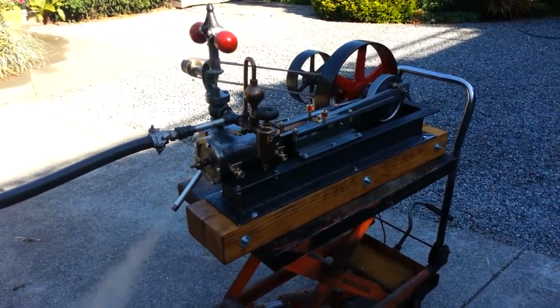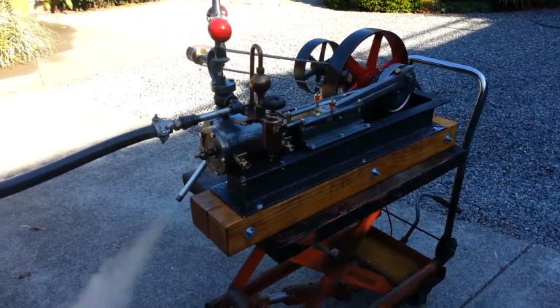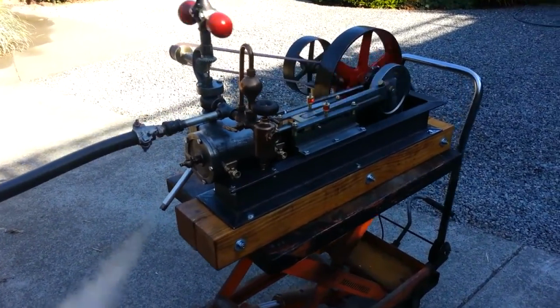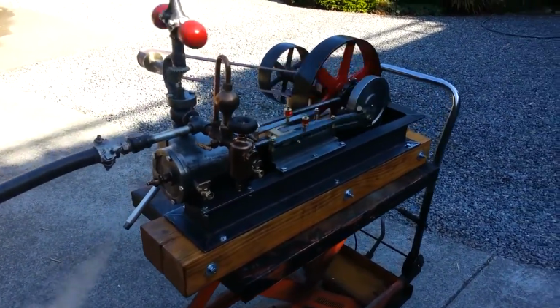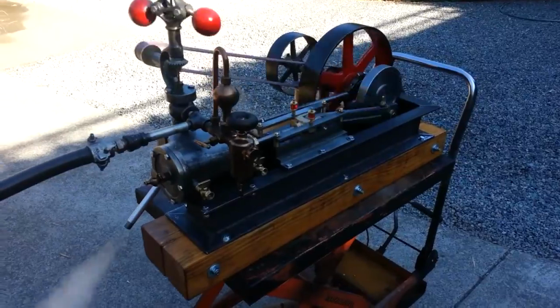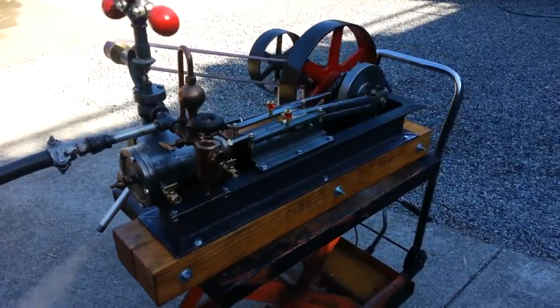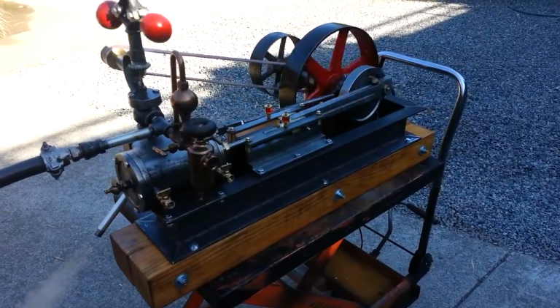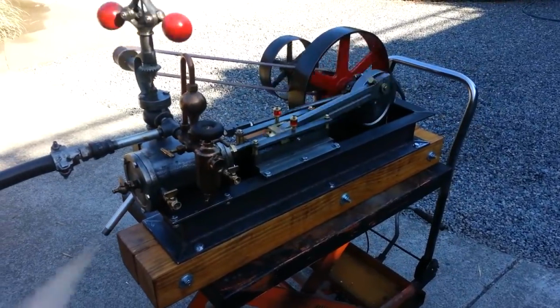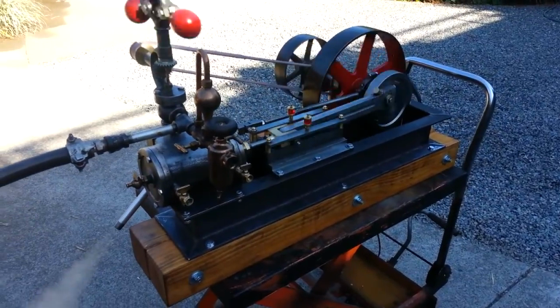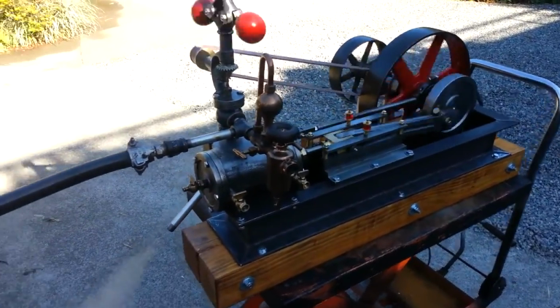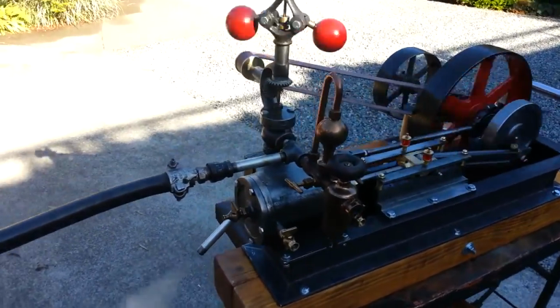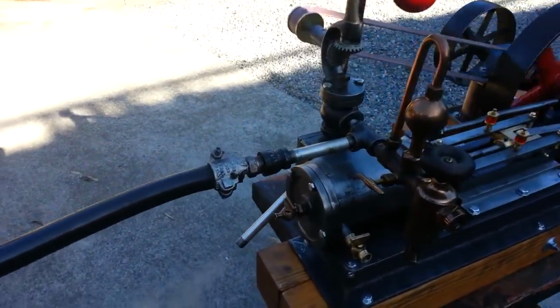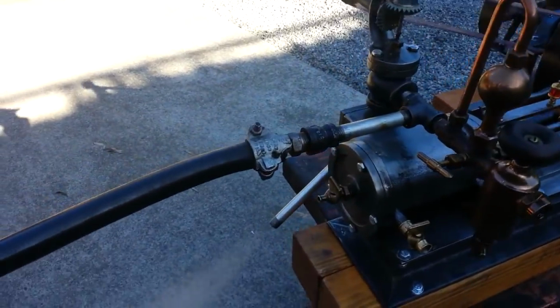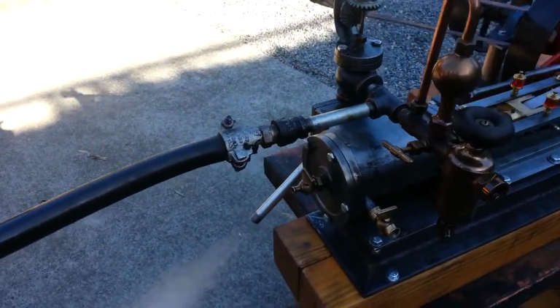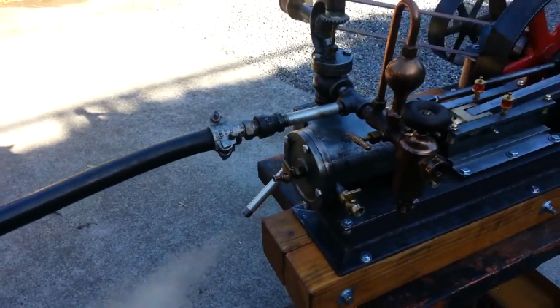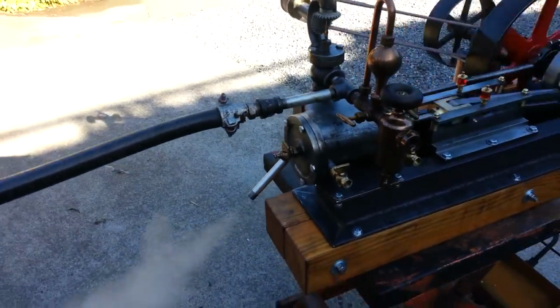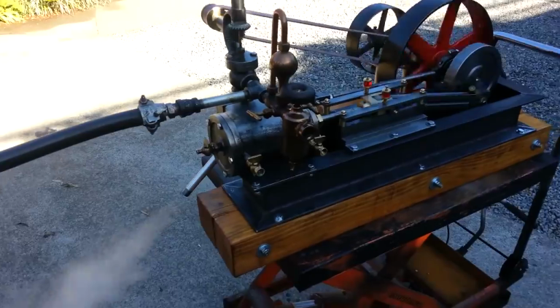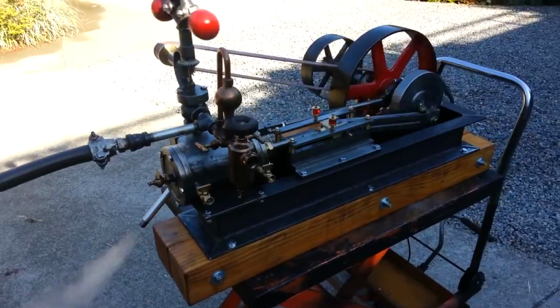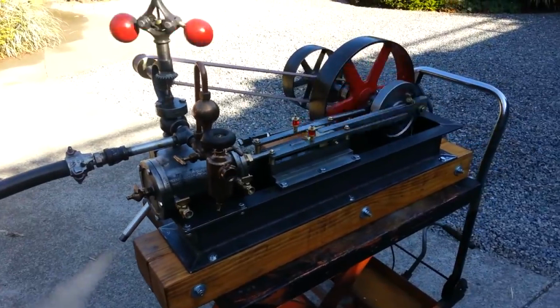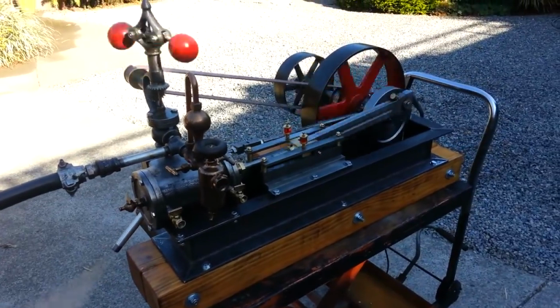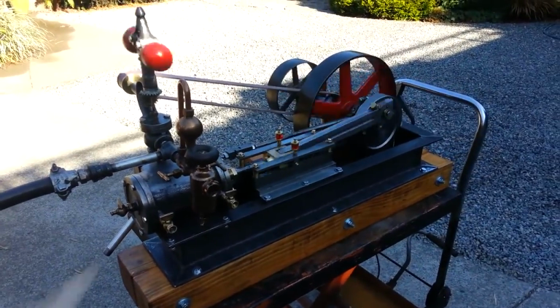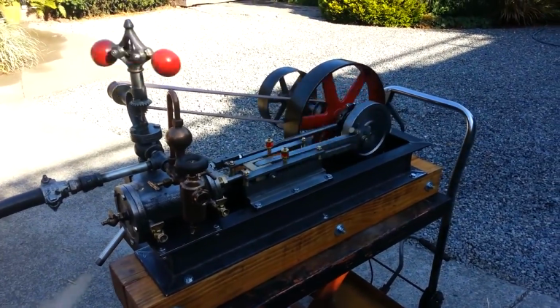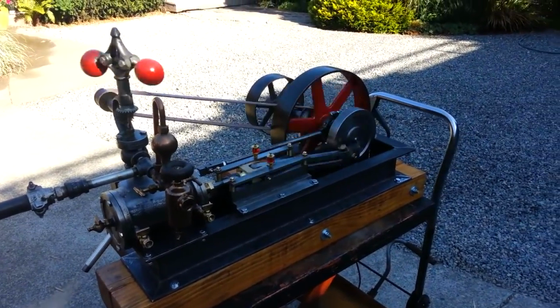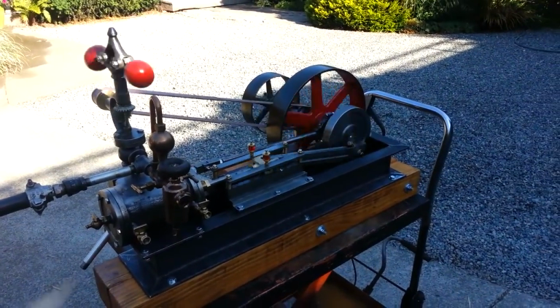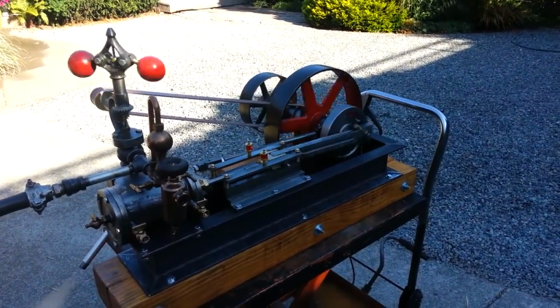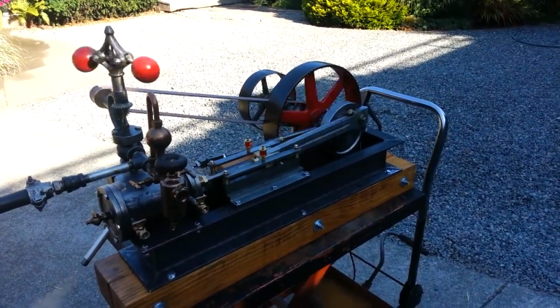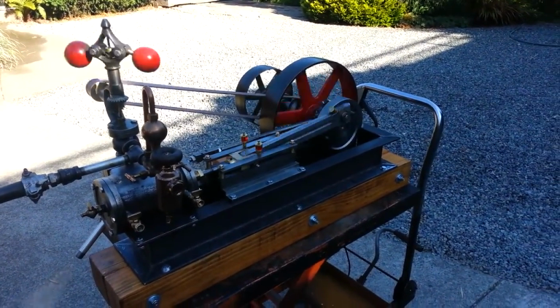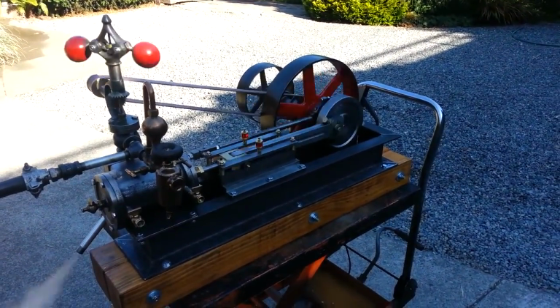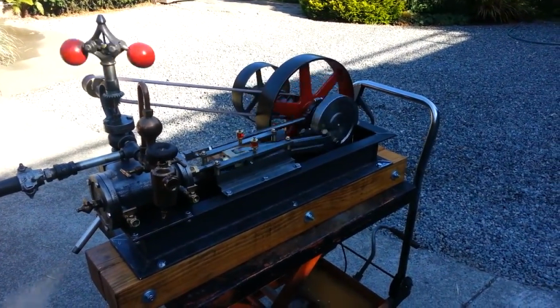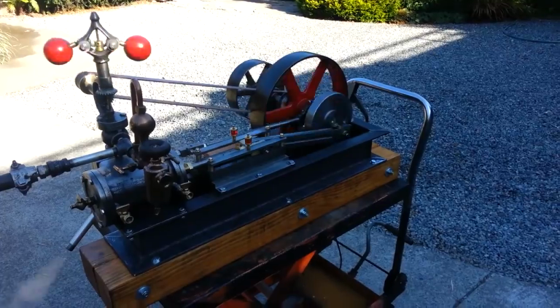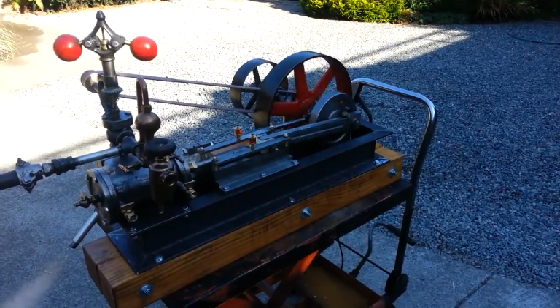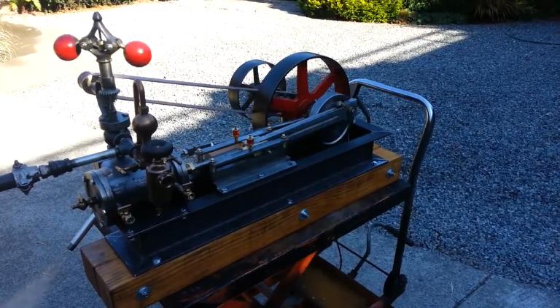Everything's included on the engine. The lifting part doesn't go with it, and the hoses don't normally go with it either, but I can supply them if anybody needs them.